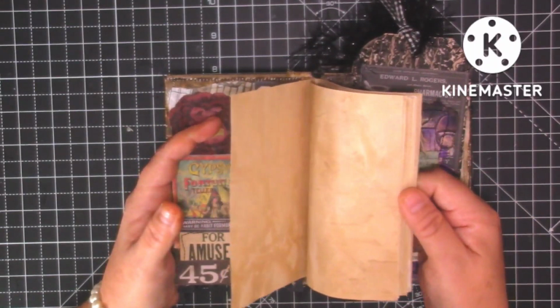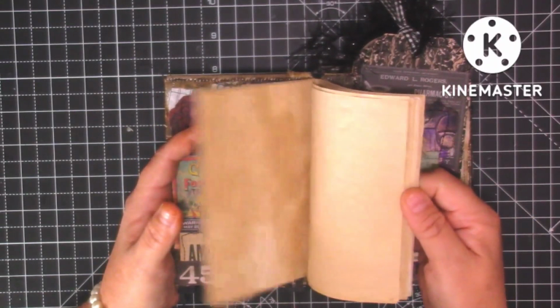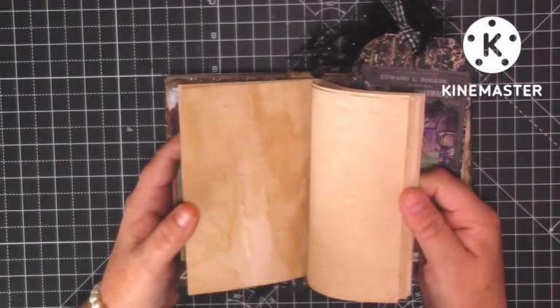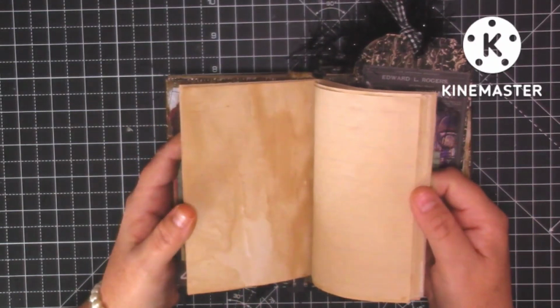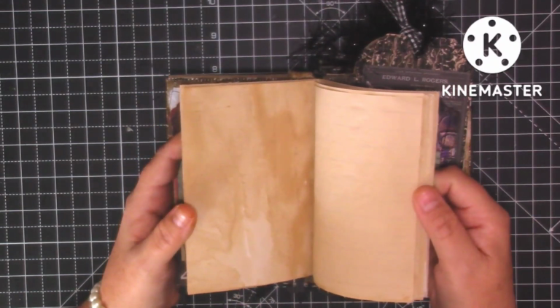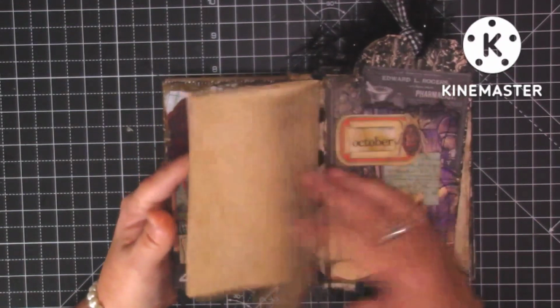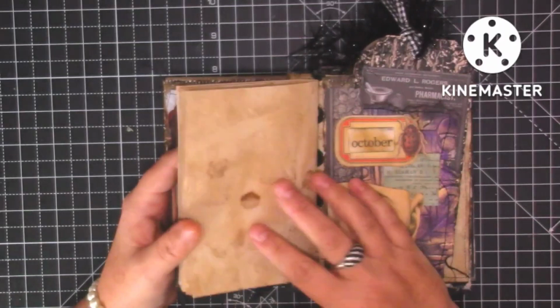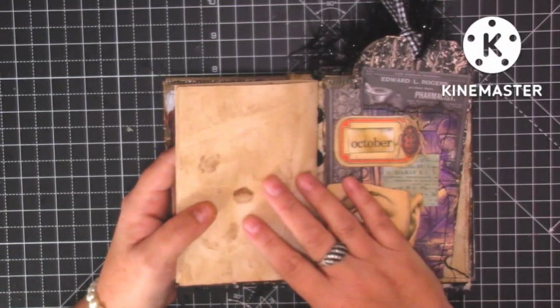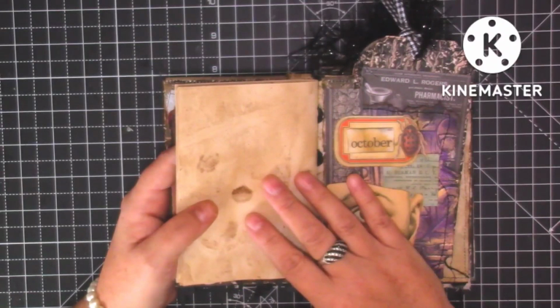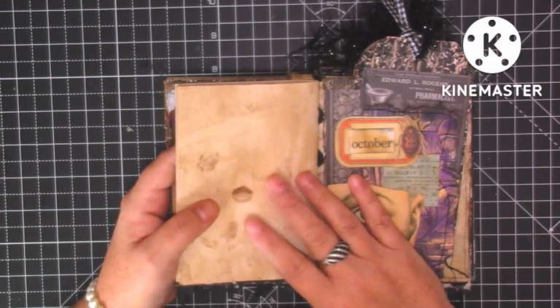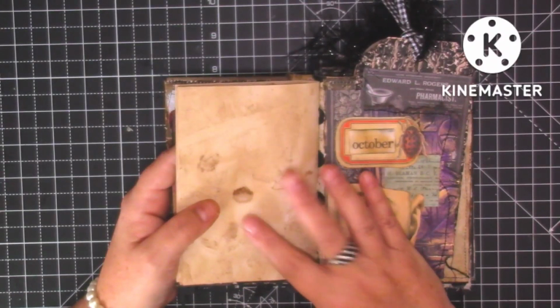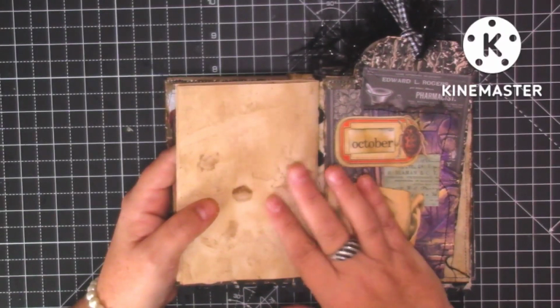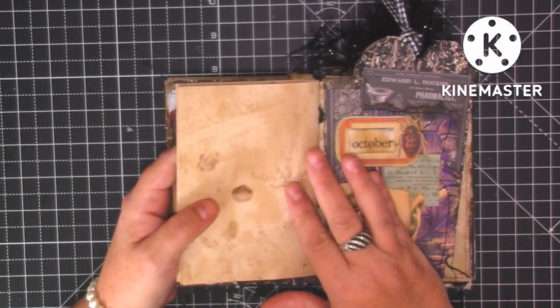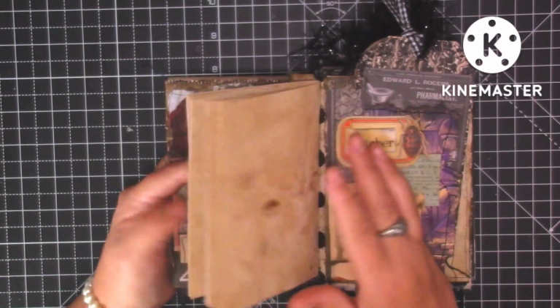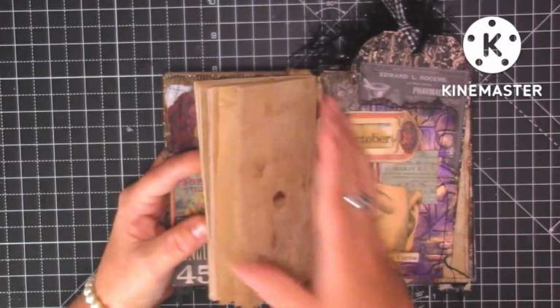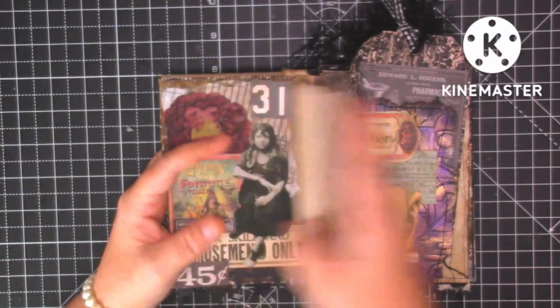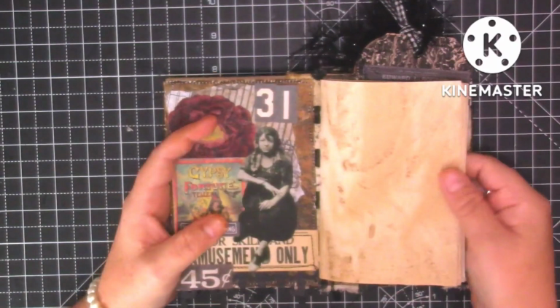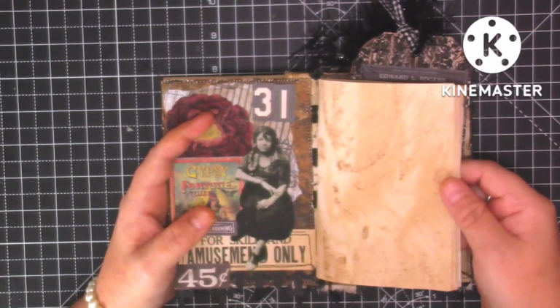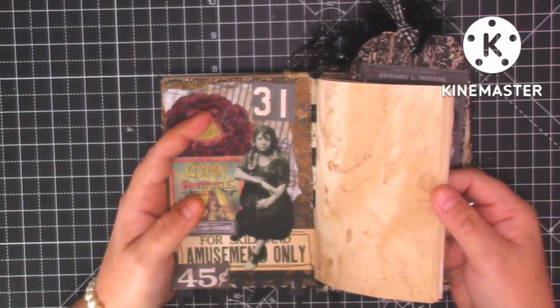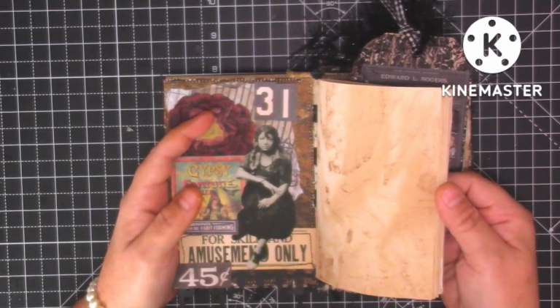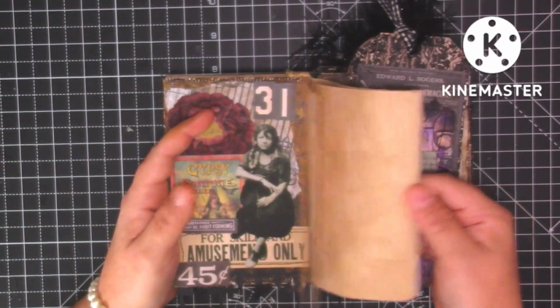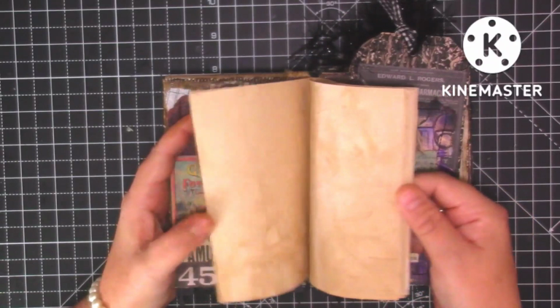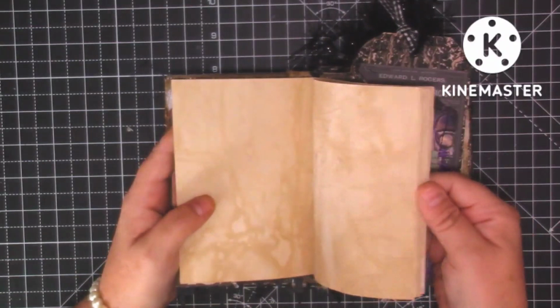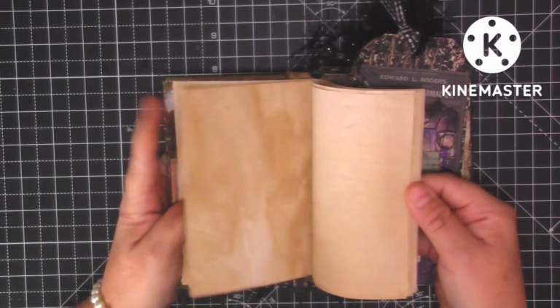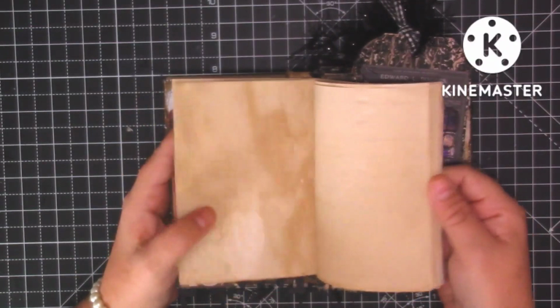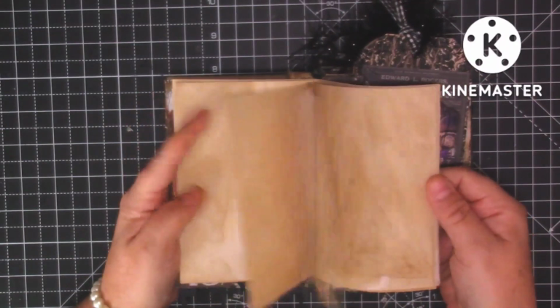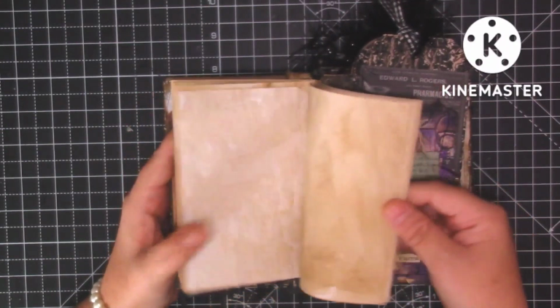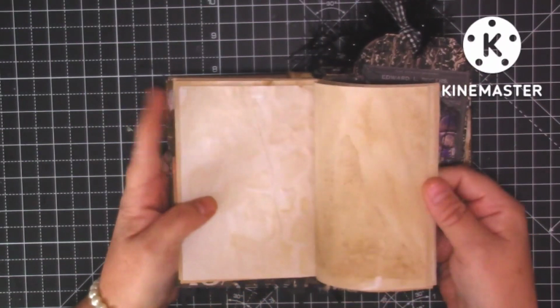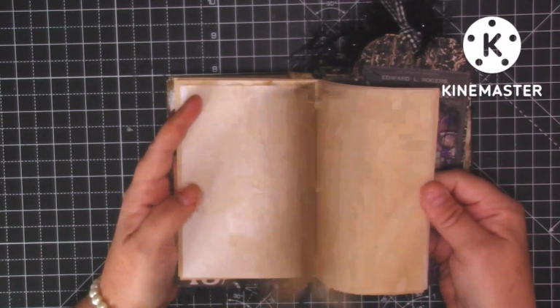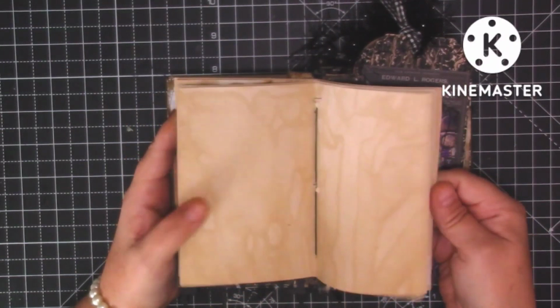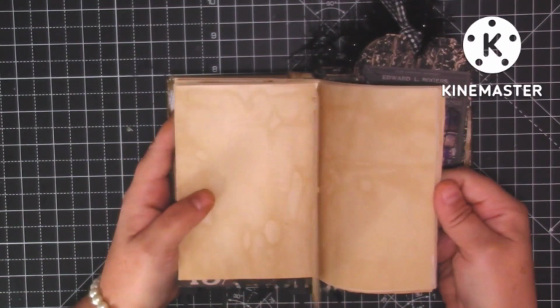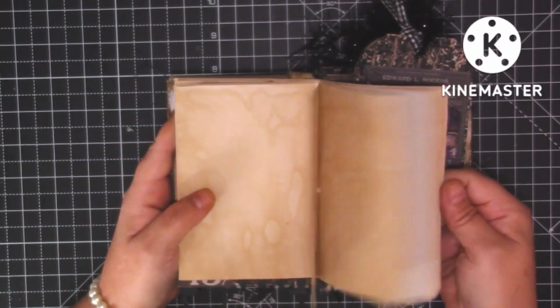We've got the first signature. There are four signatures and ten pages in each, so that's 40 pages per signature — 160 sides of coffee-dyed paper for you to journal on.